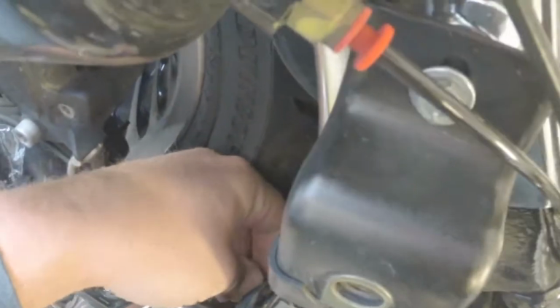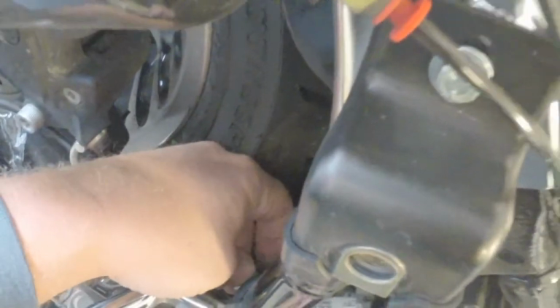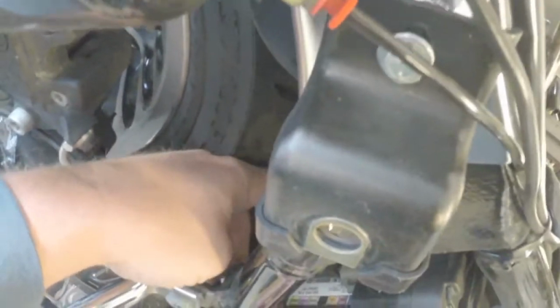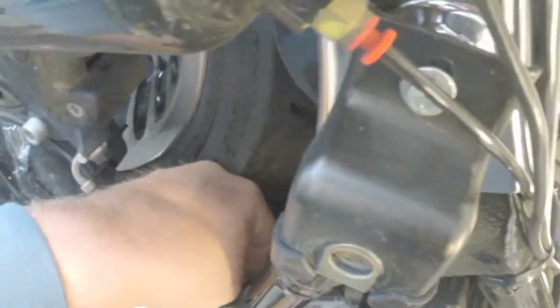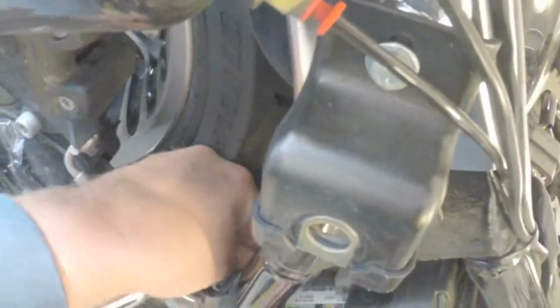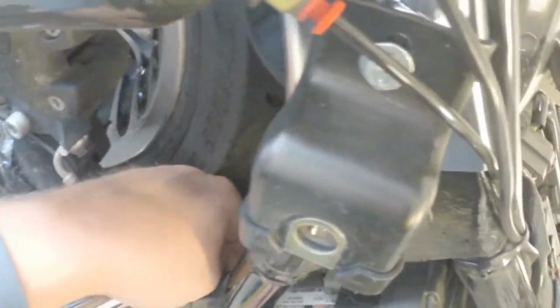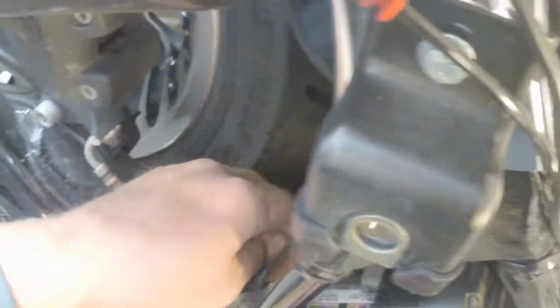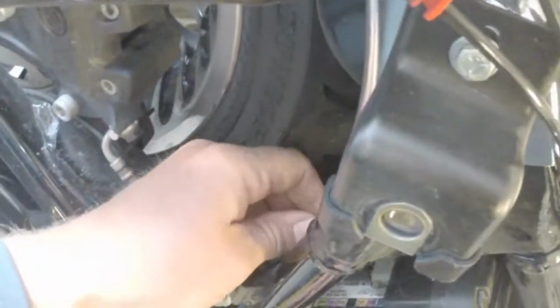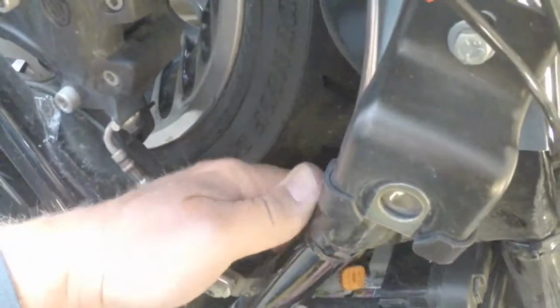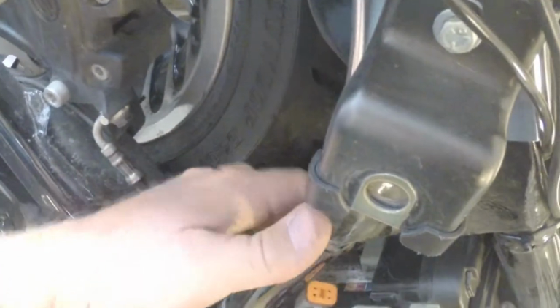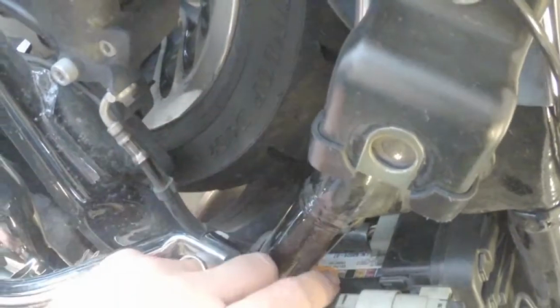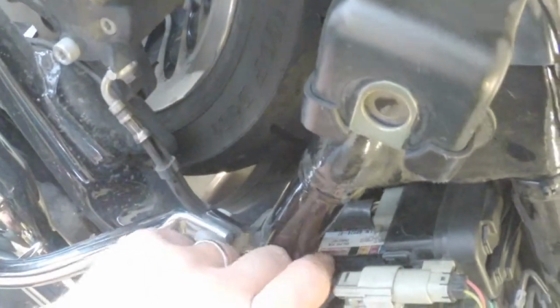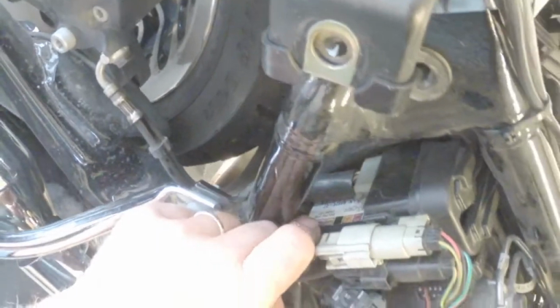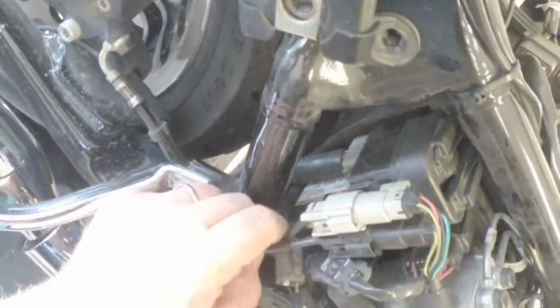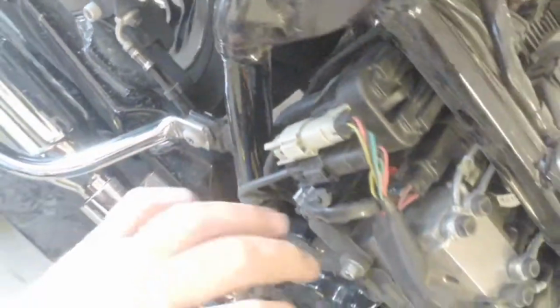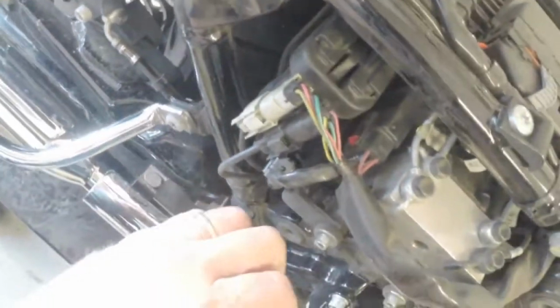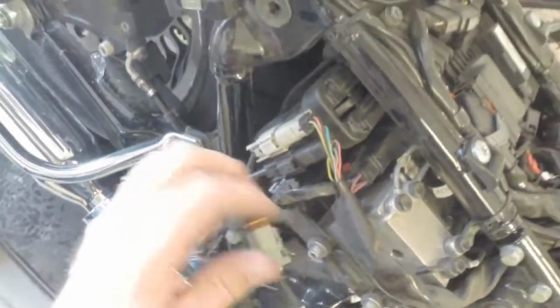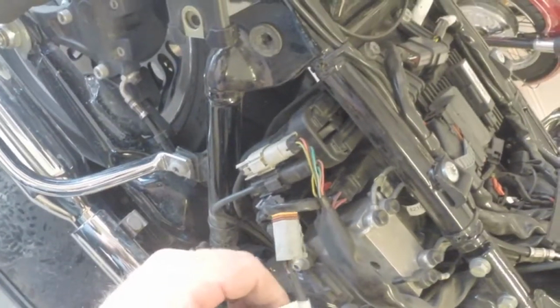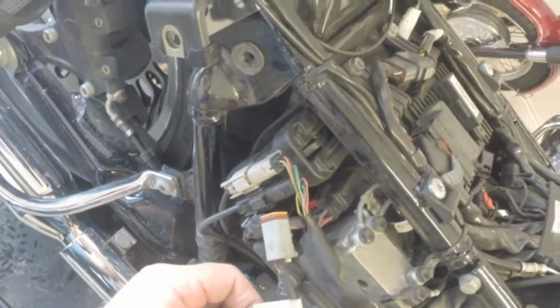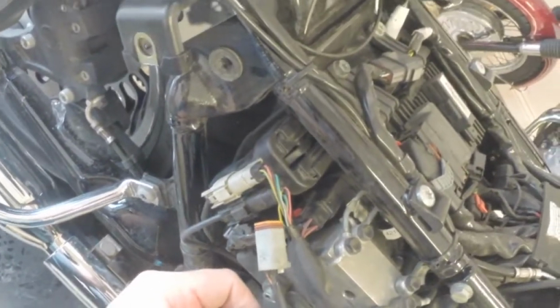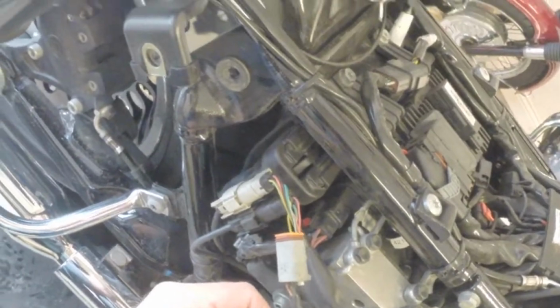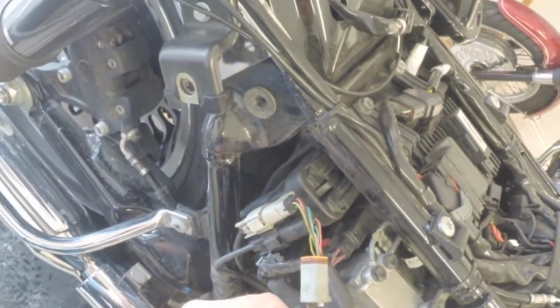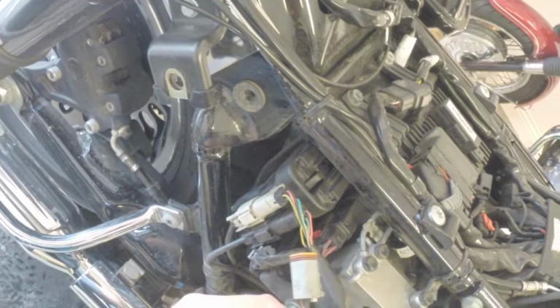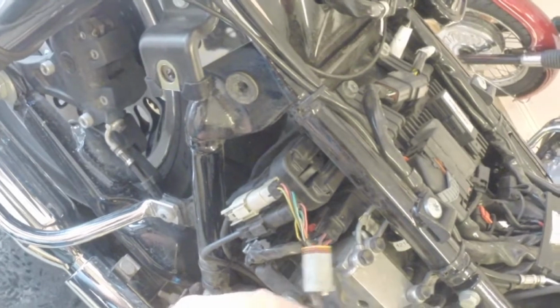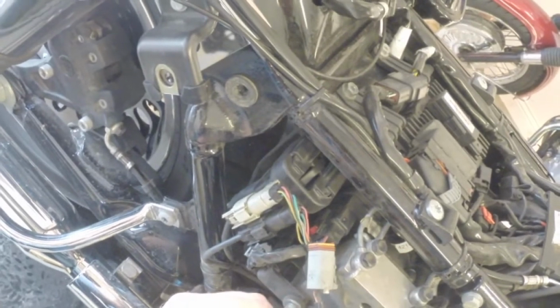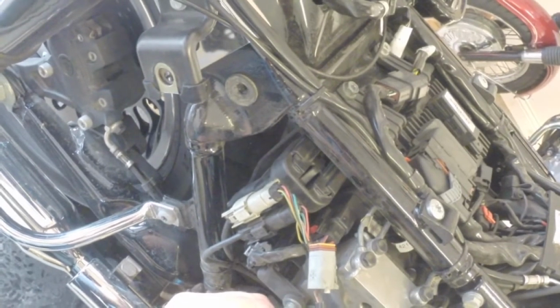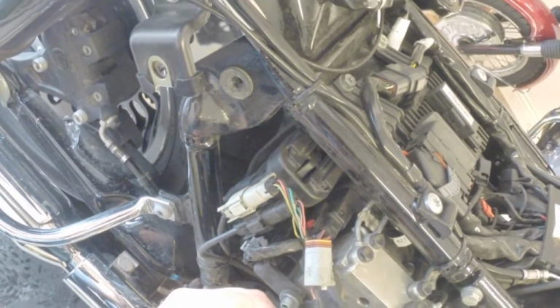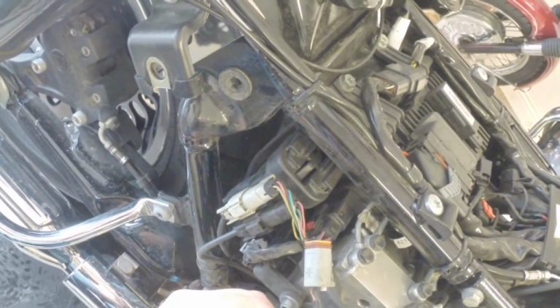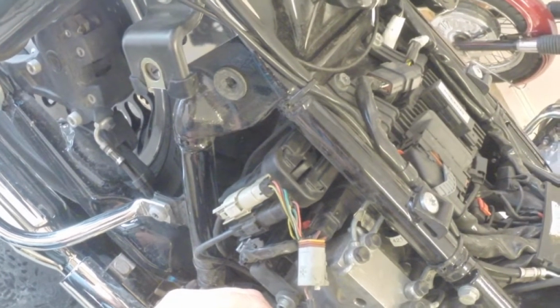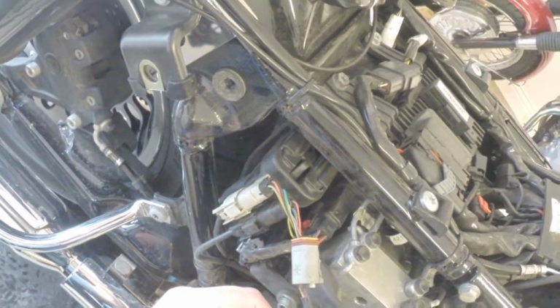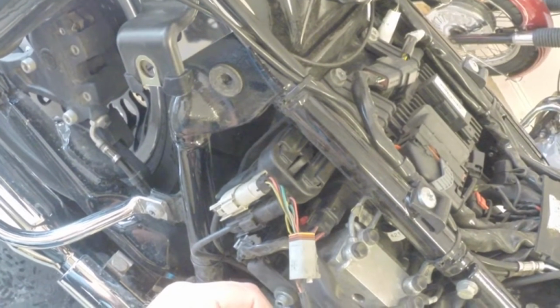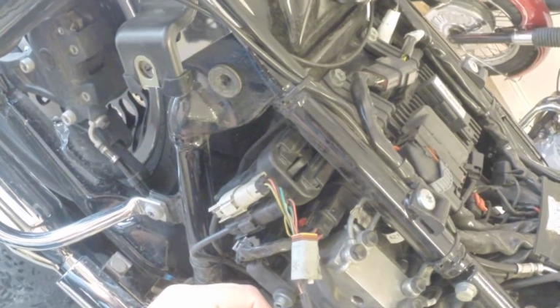Got the main harness going into the security module. That's going to be a little bit easier. And we've got this Harley Davidson part number: 70617-0B.